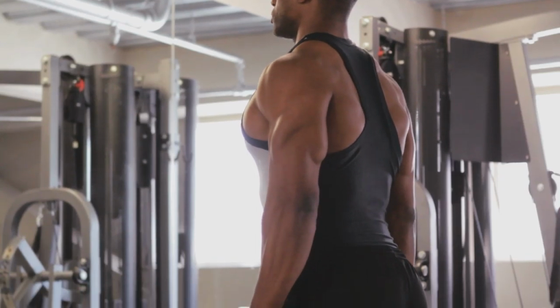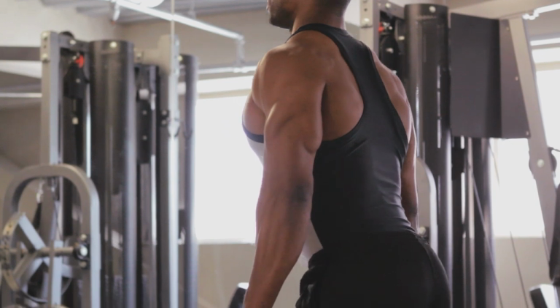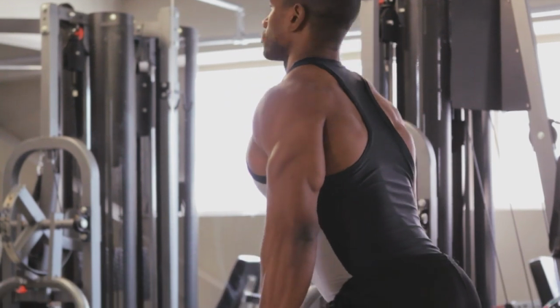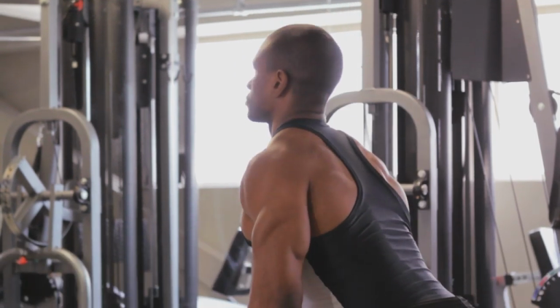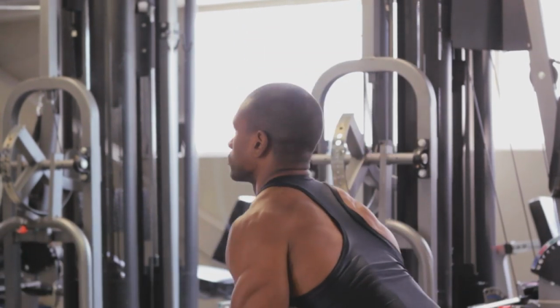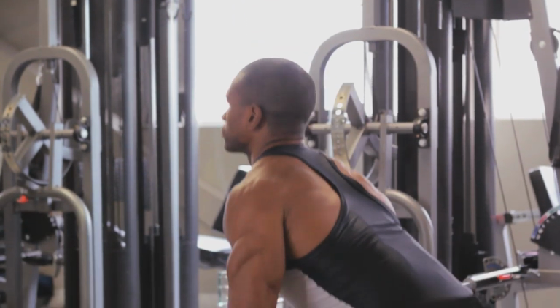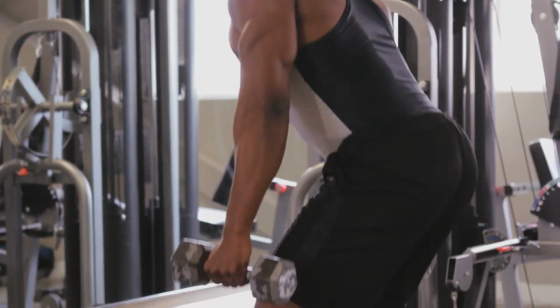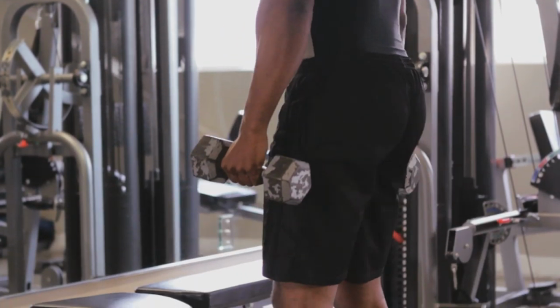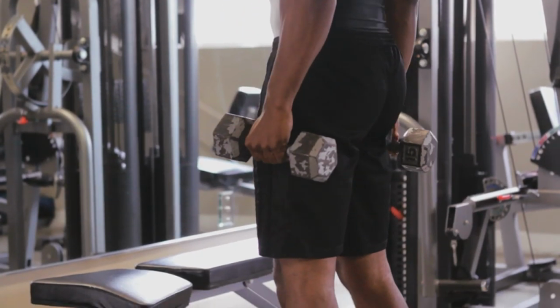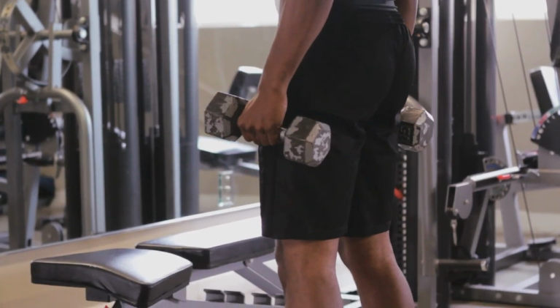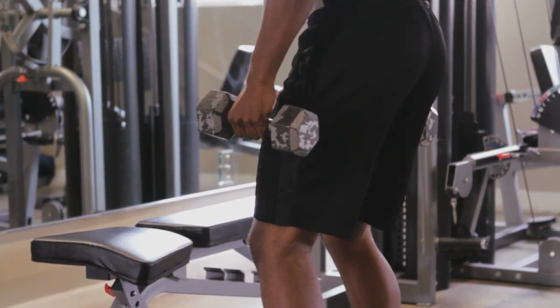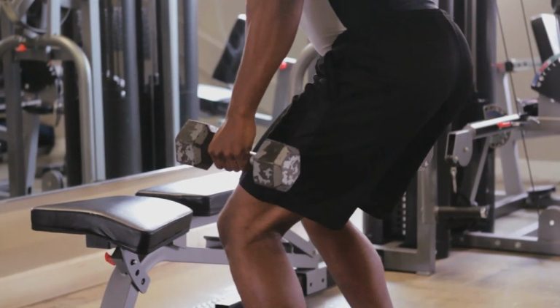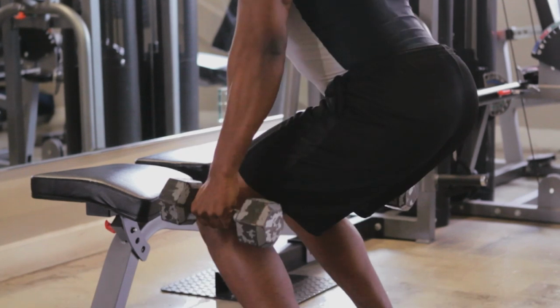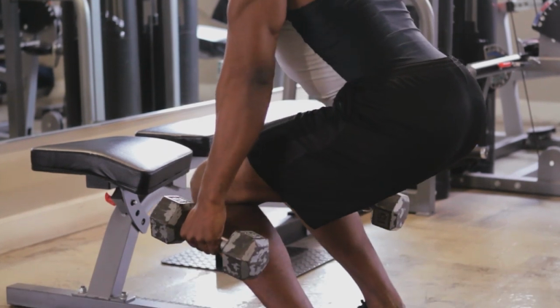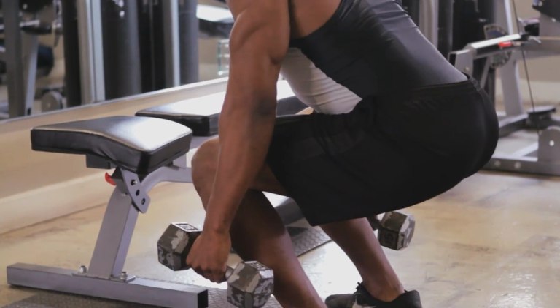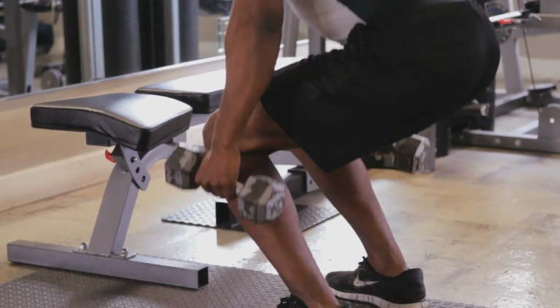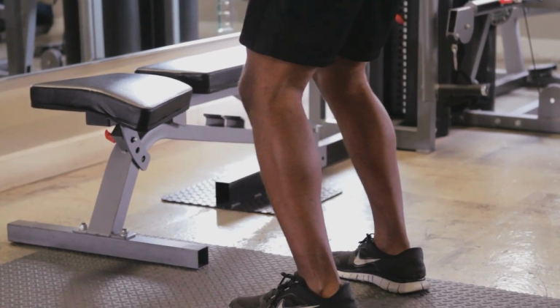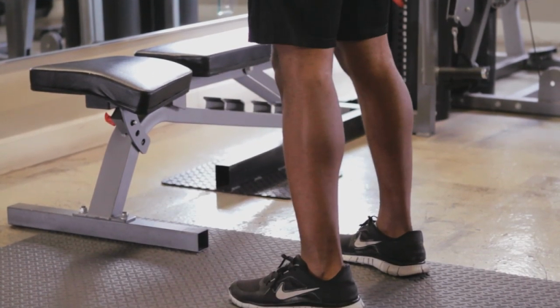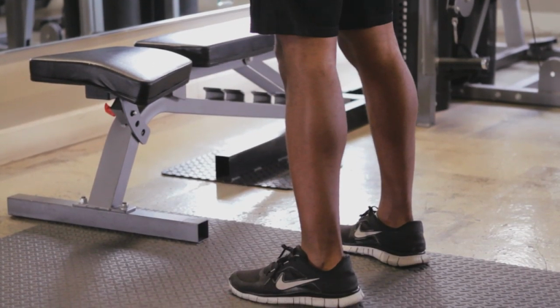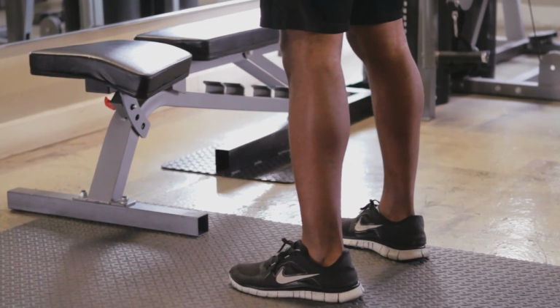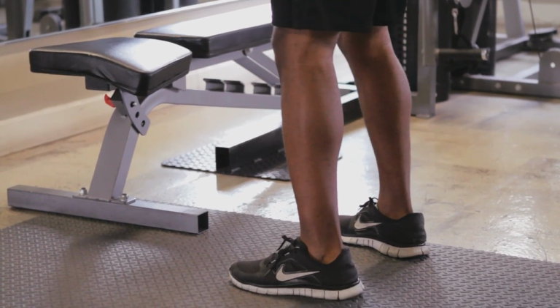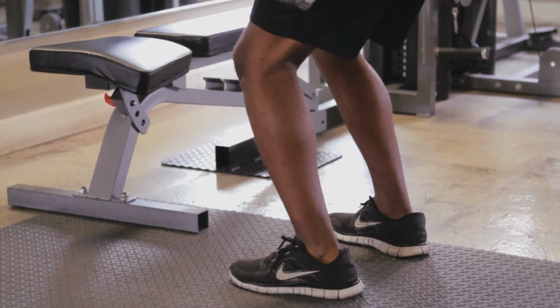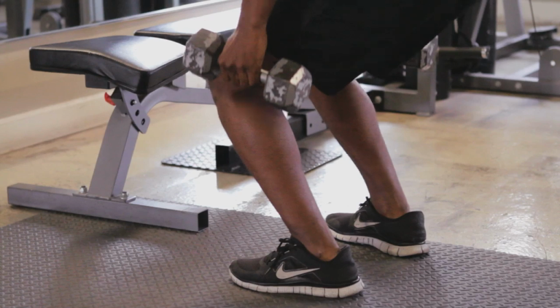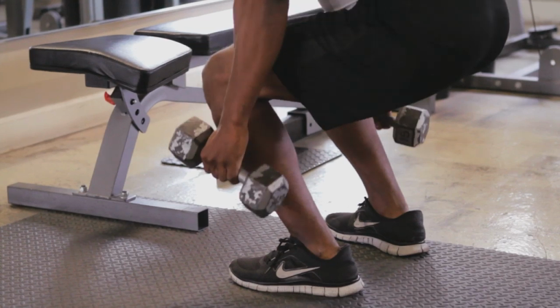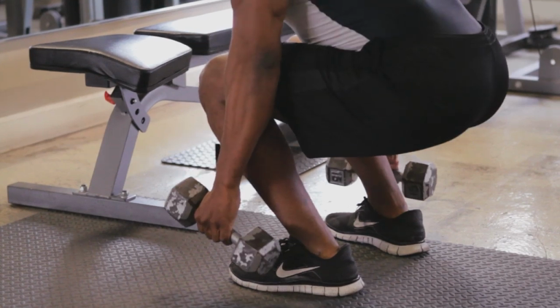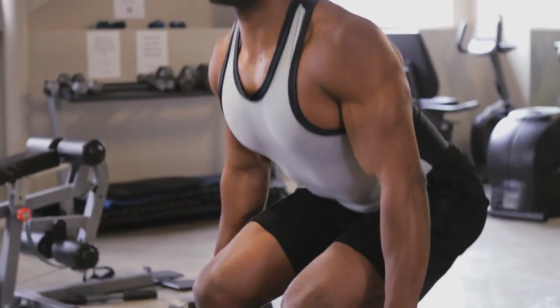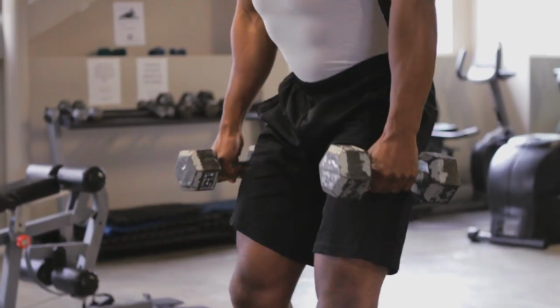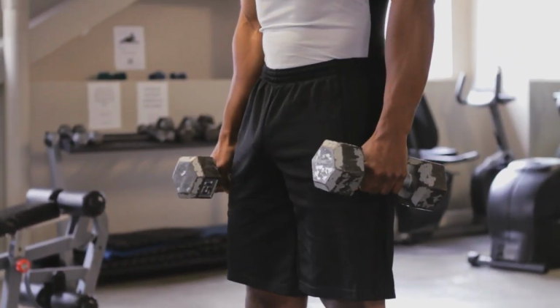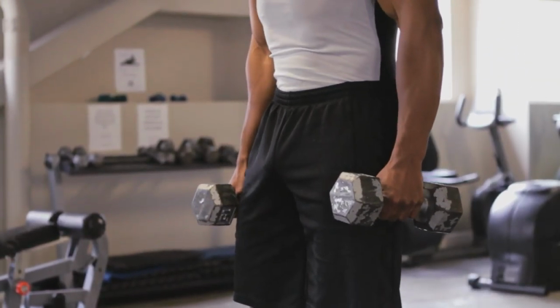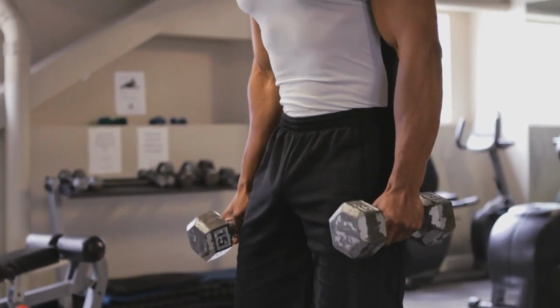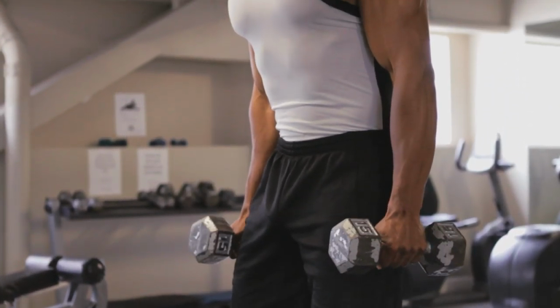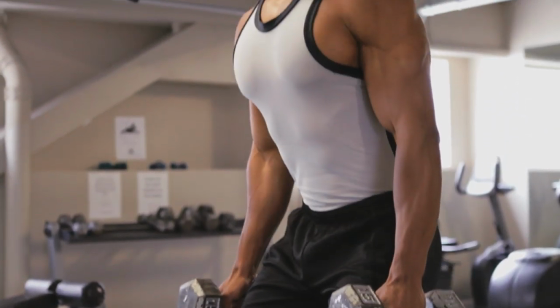The next exercise we're going to do with our dumbbells is deadlifts. Make sure the chest is out, chin is up, and then you're going to sink the glutes to the ground. Core is engaged the whole entire time, and make sure the knees don't pass the toes.